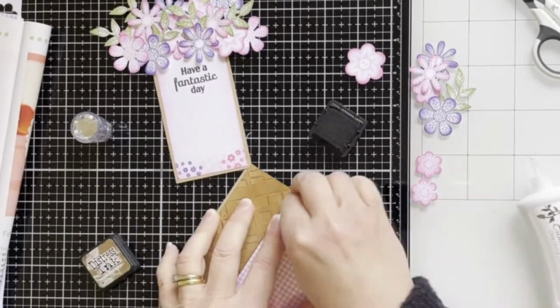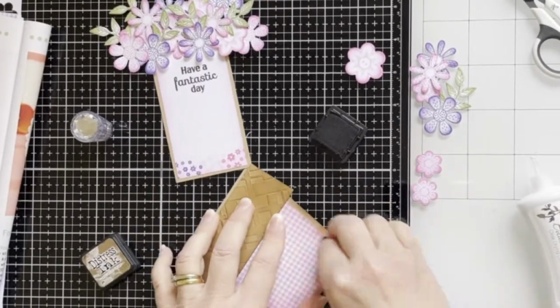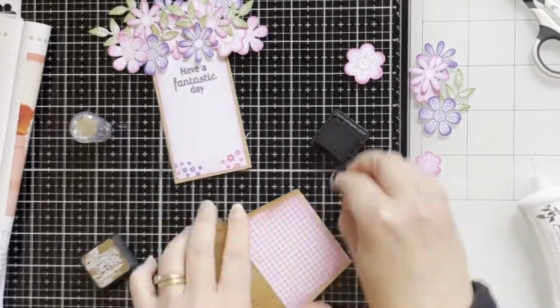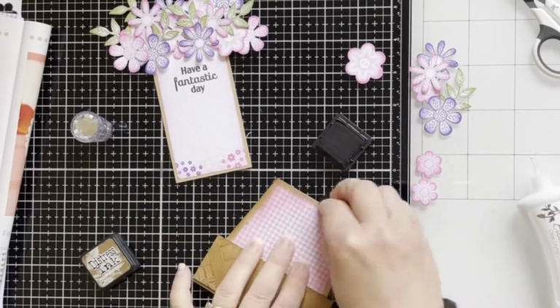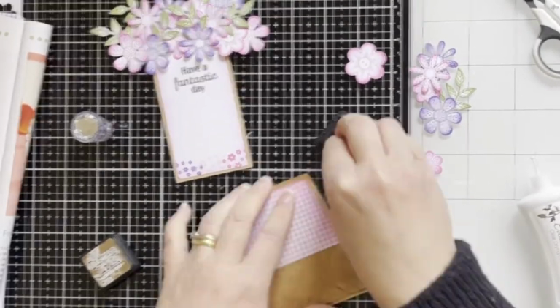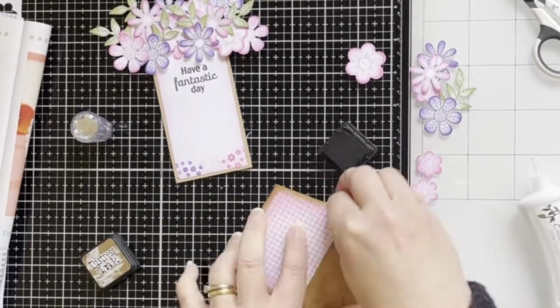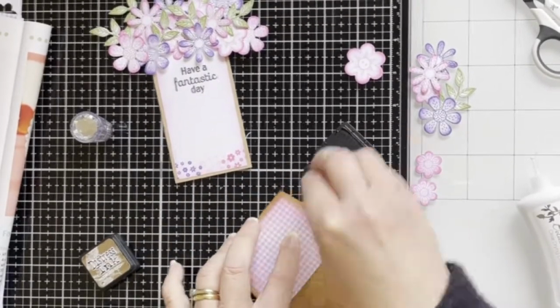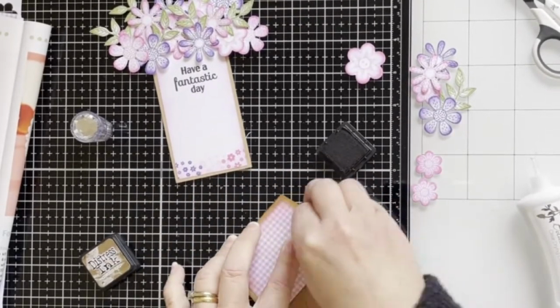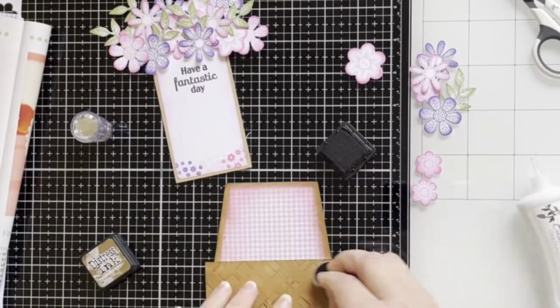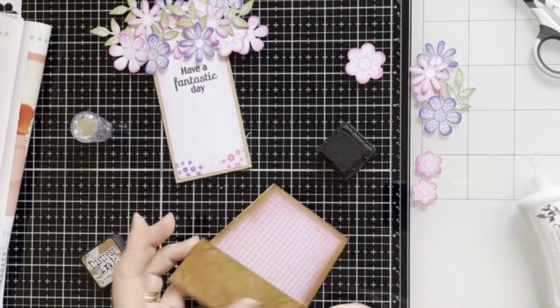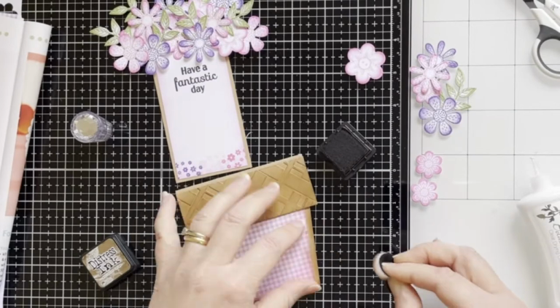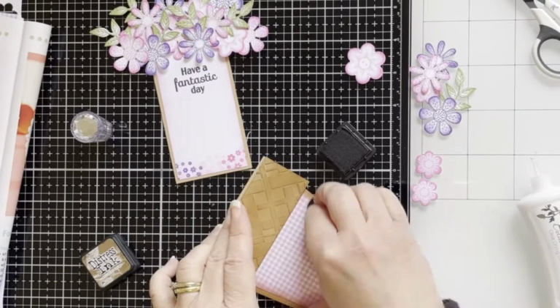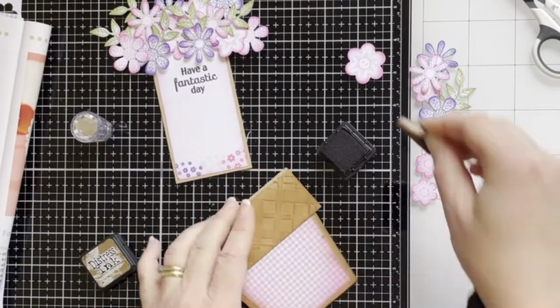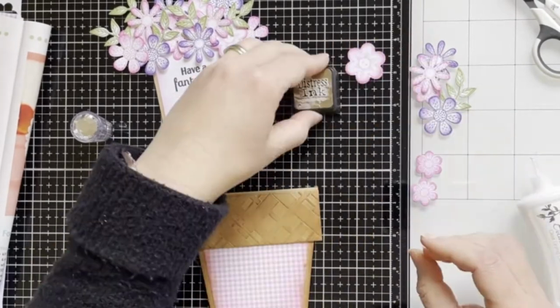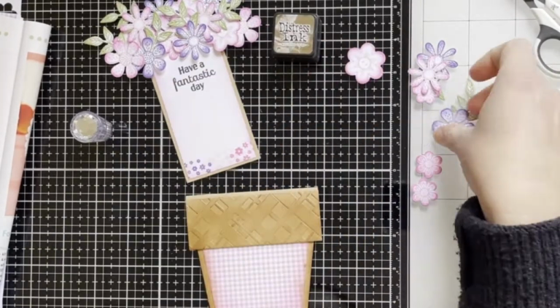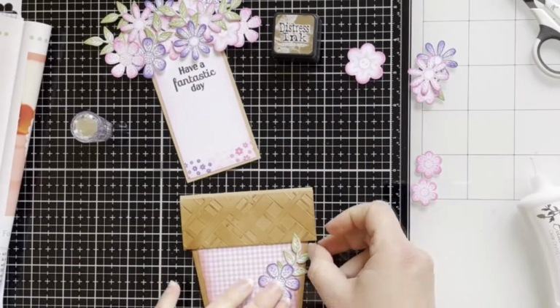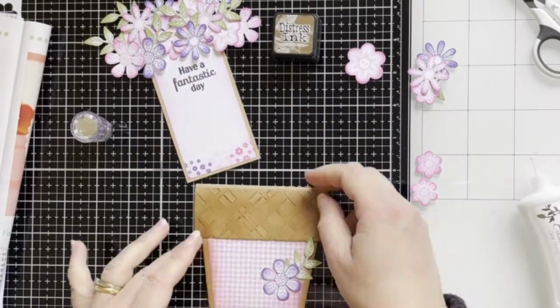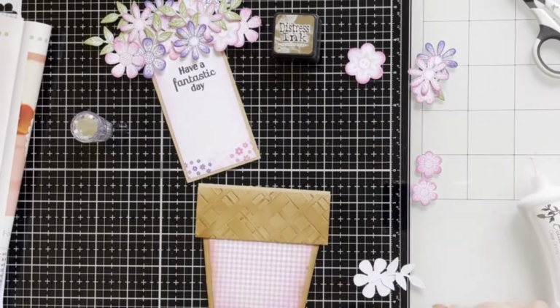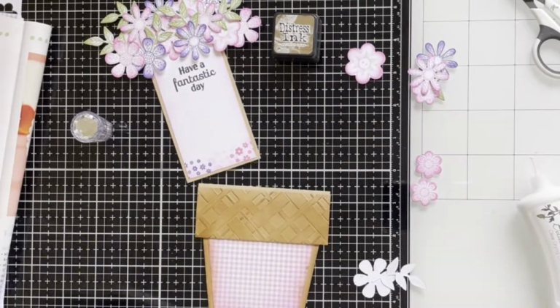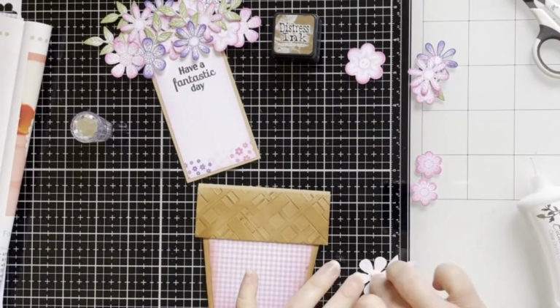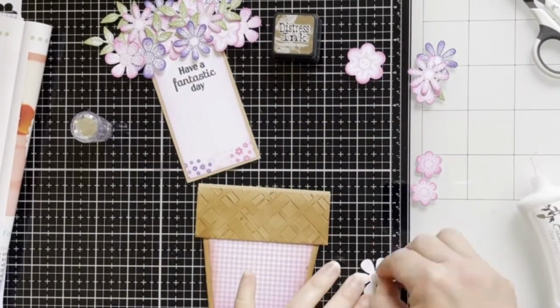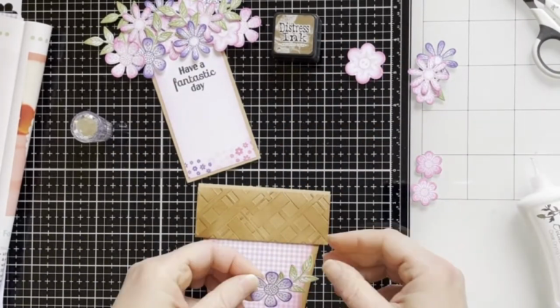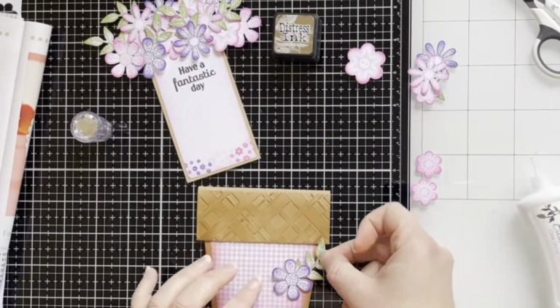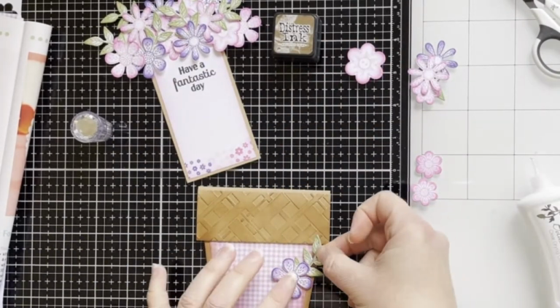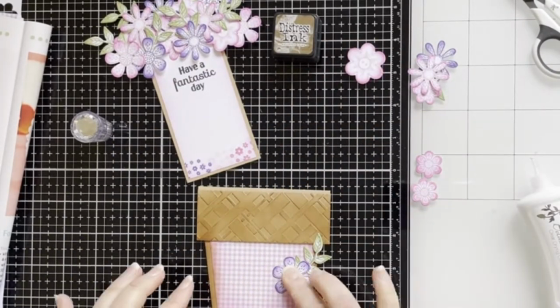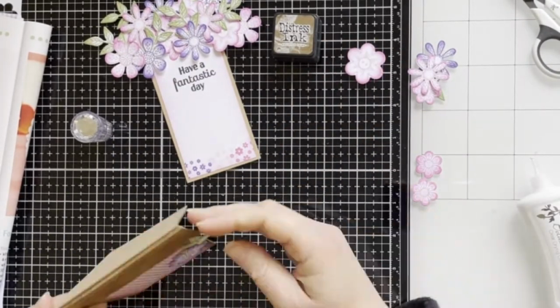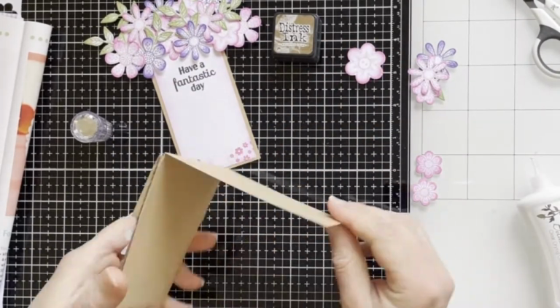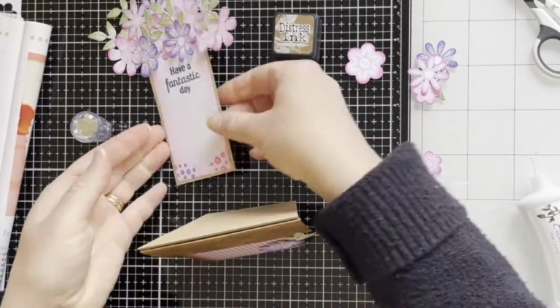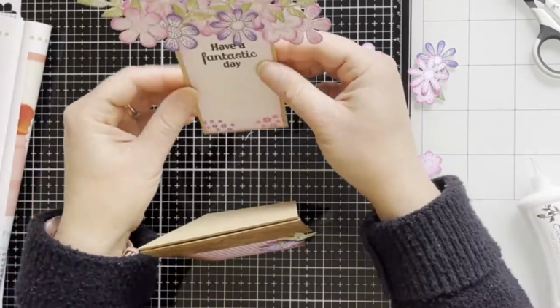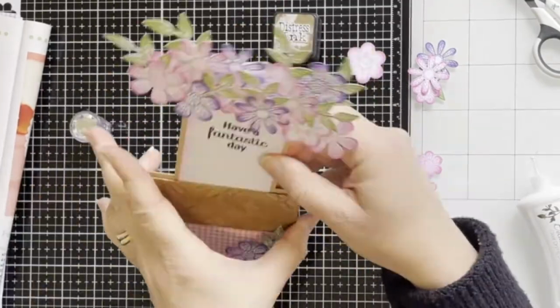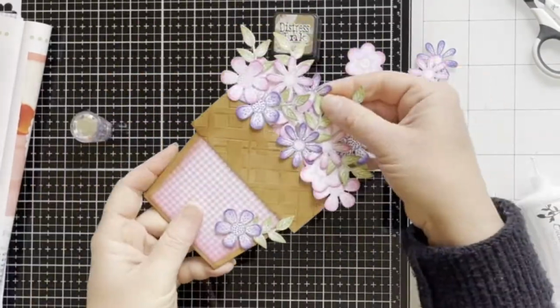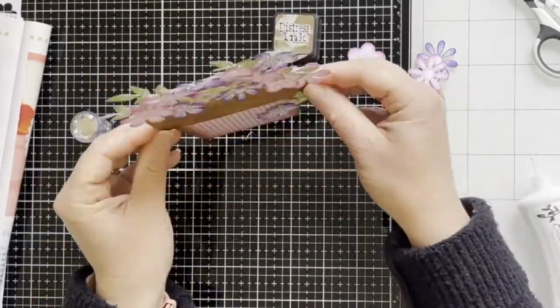Here I'm adding more Gathered Twigs ink to the pod and adhering a little flower to the front of the pod.